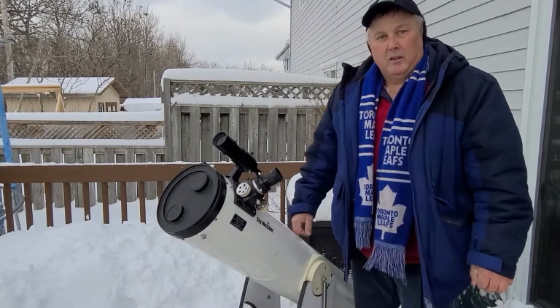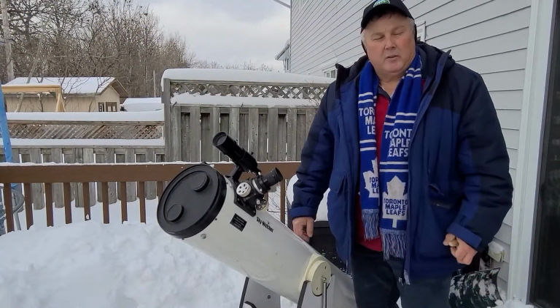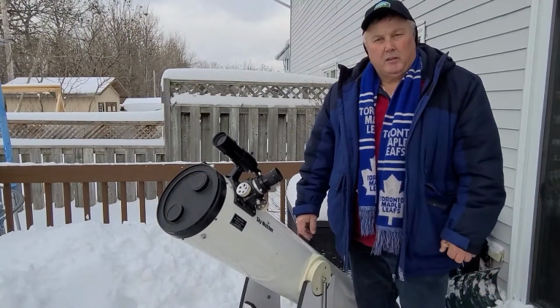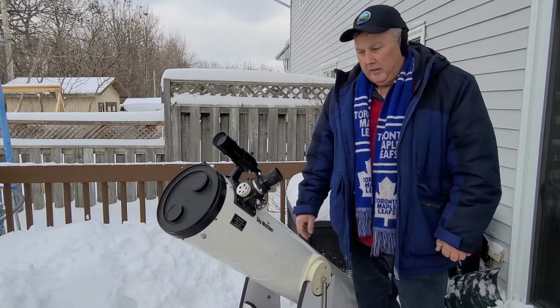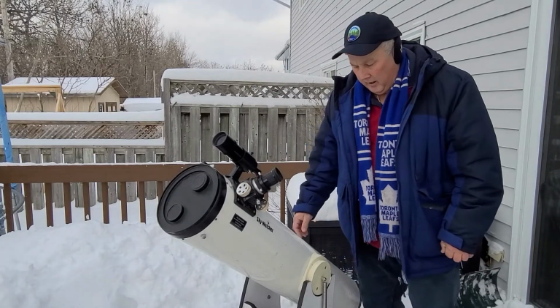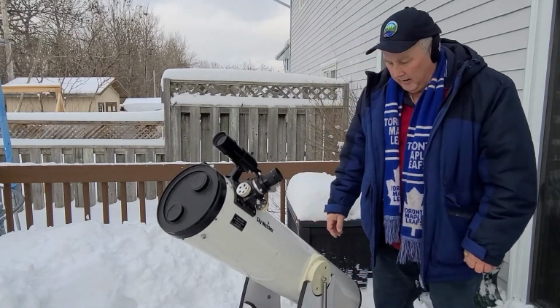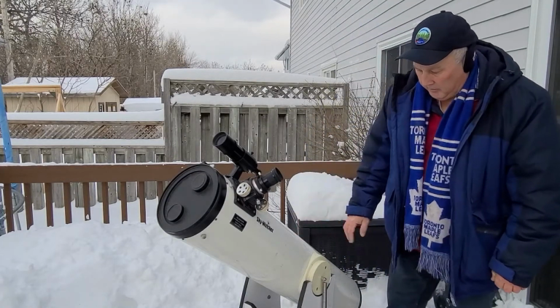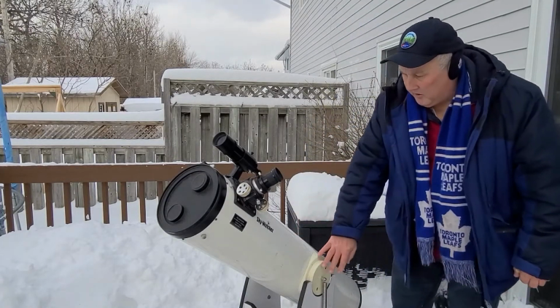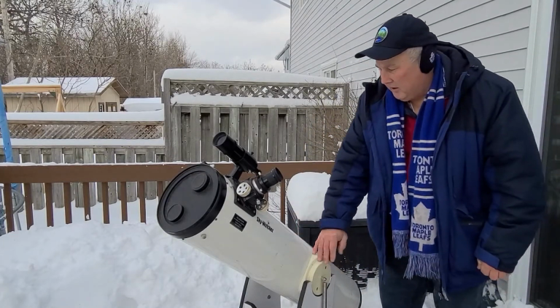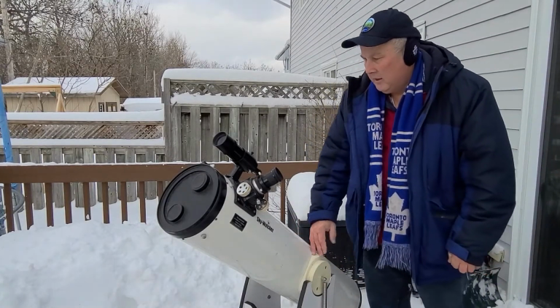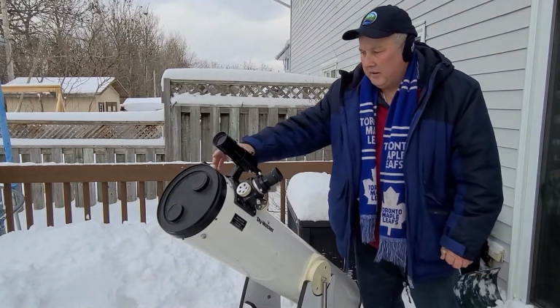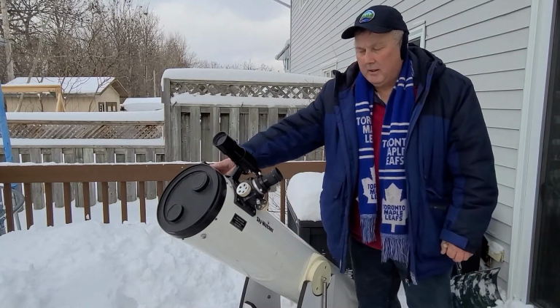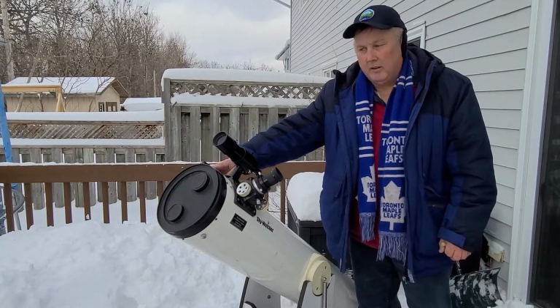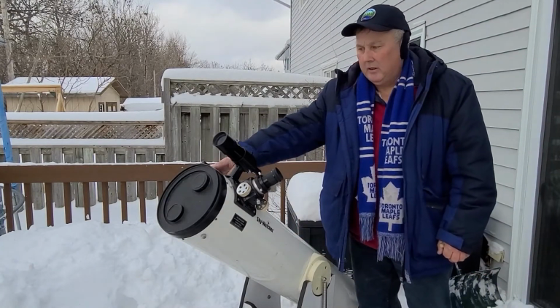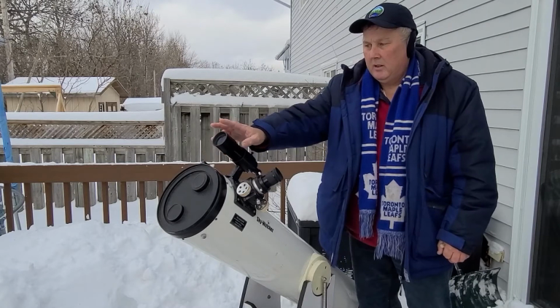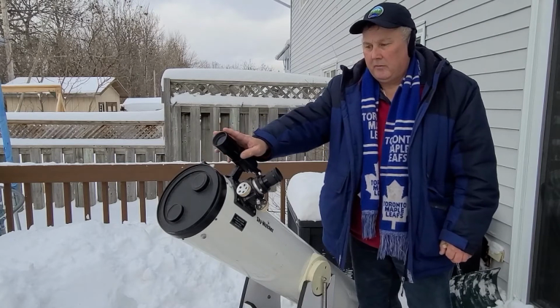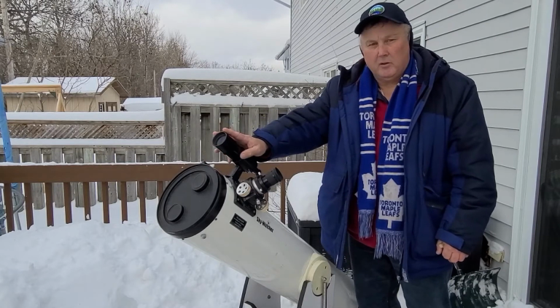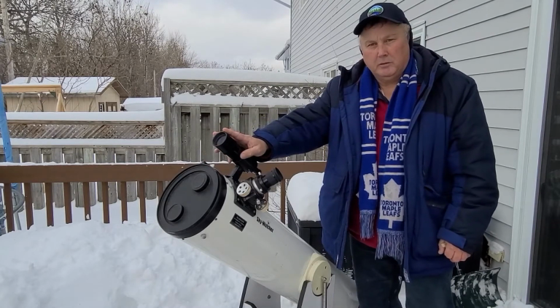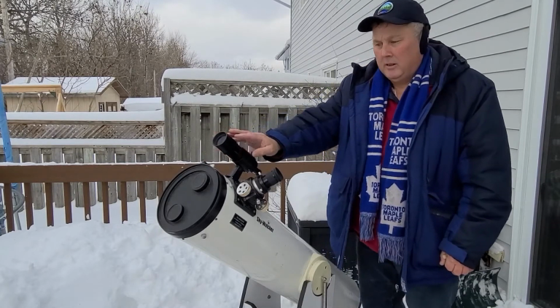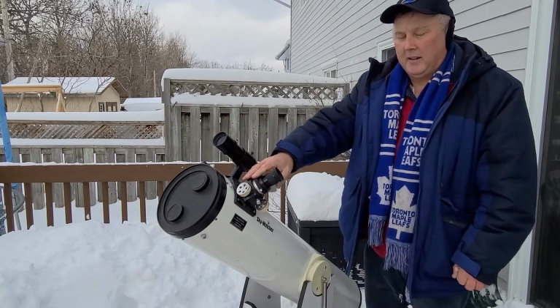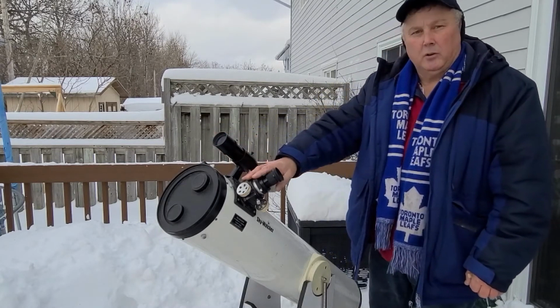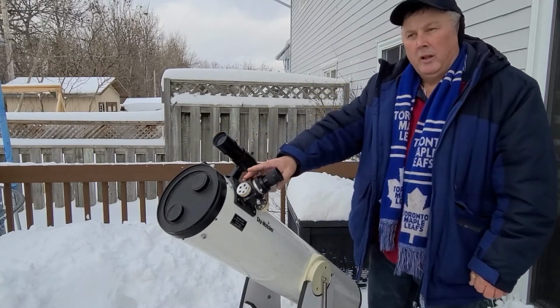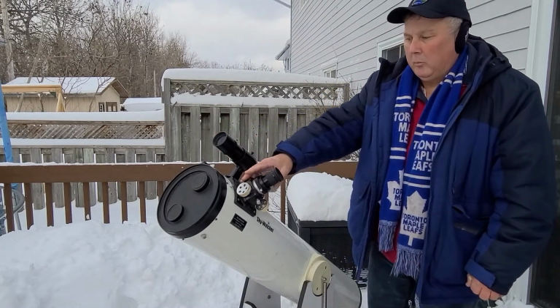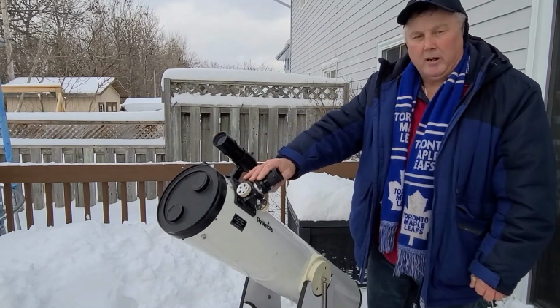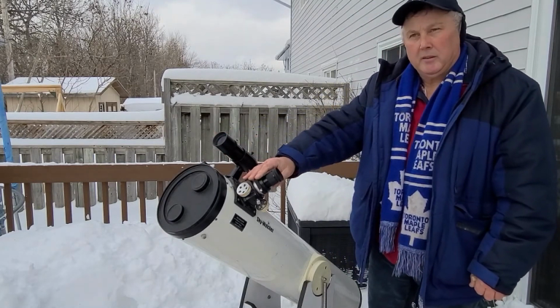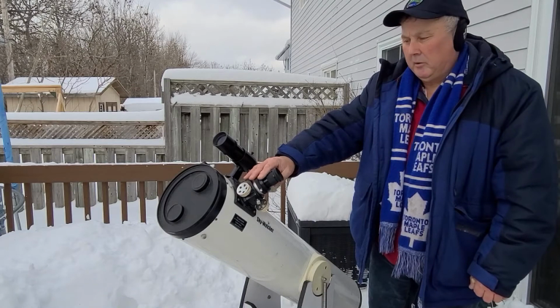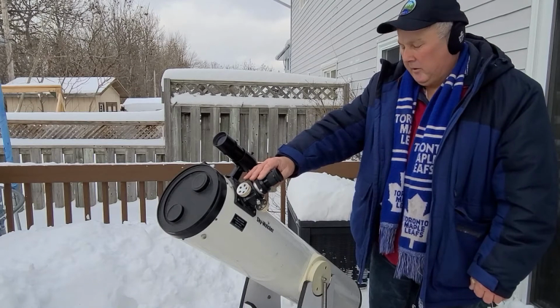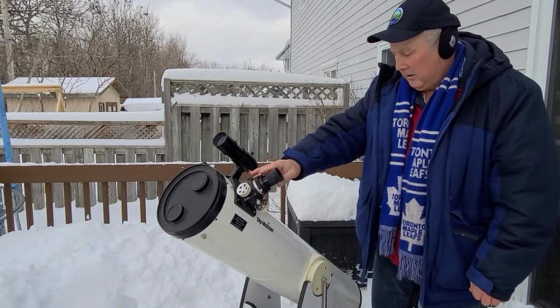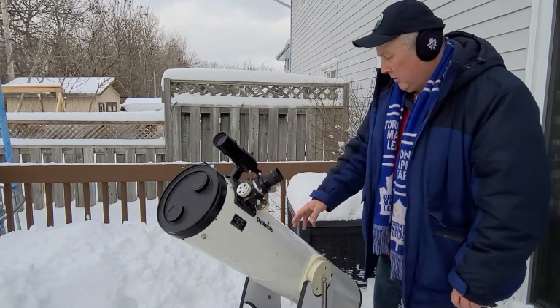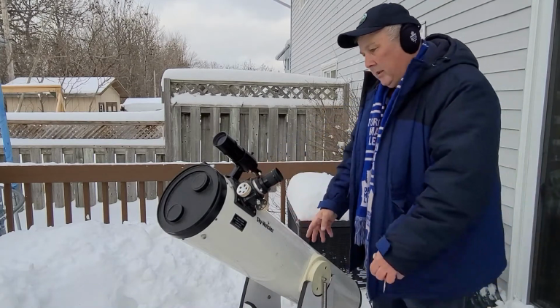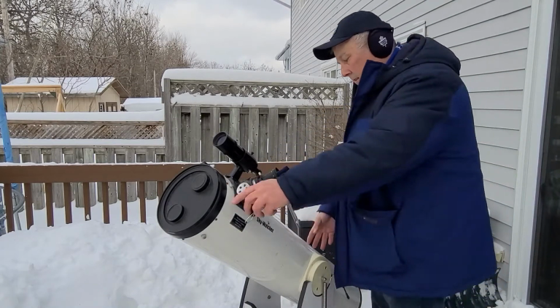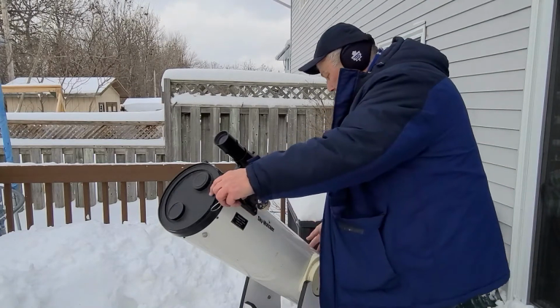So we've got it all together. Carrie put the springs on, we got the Telrad on, we got the finder scope and a nice low power eyepiece — a 40 millimeter. And it's good to go. Thank you for watching this video.